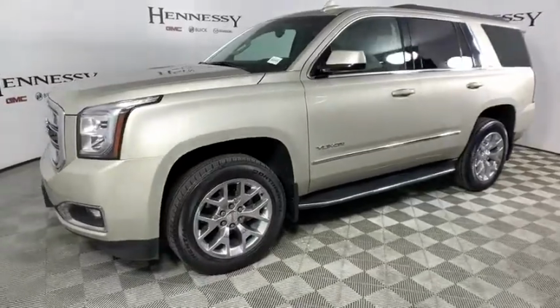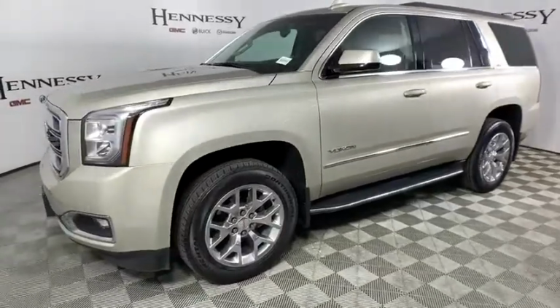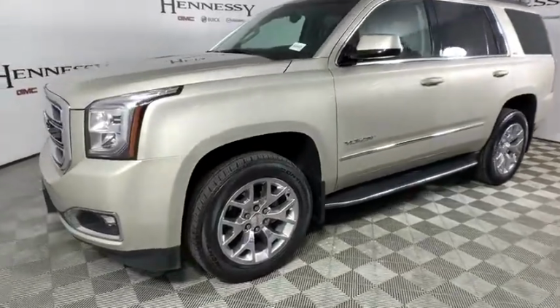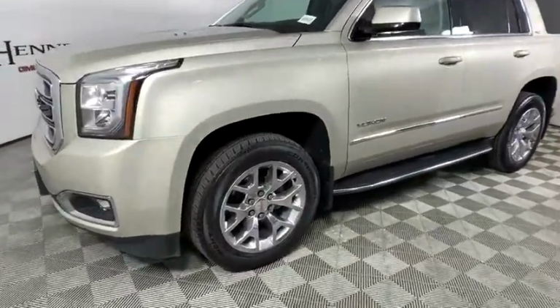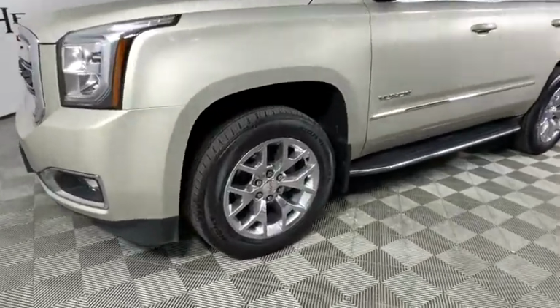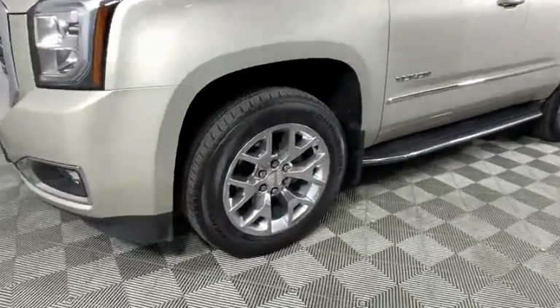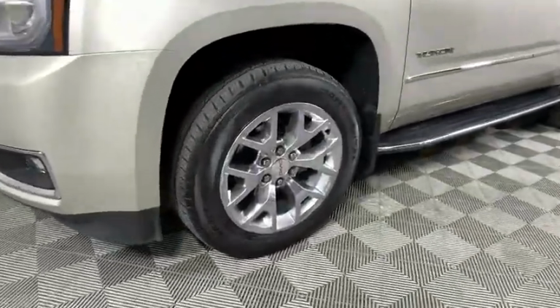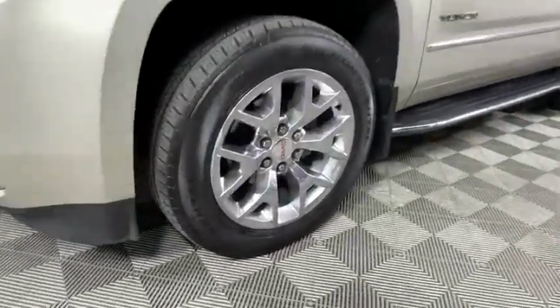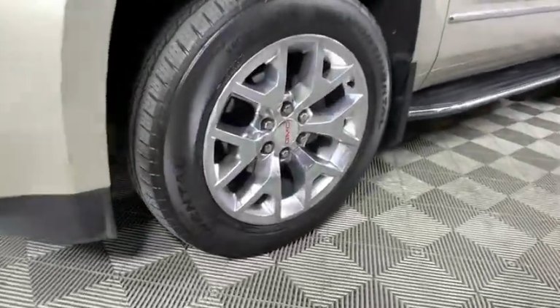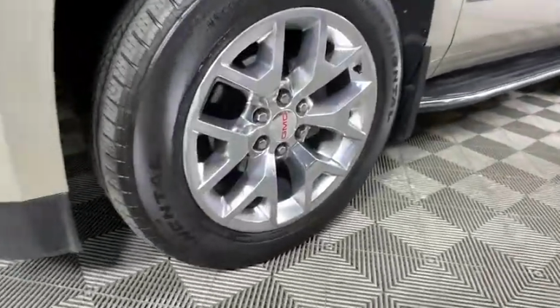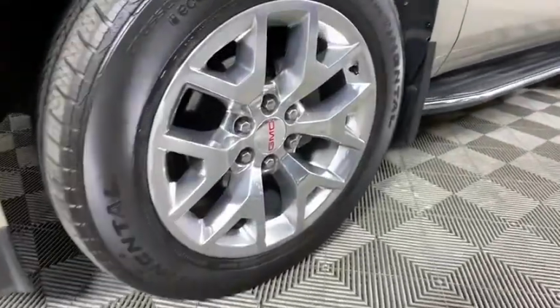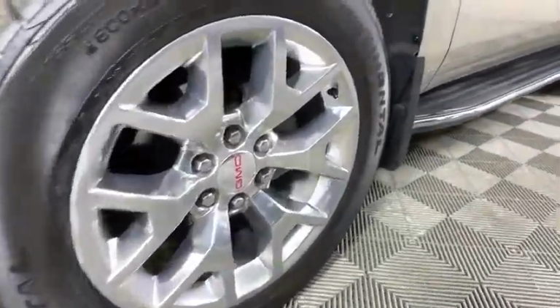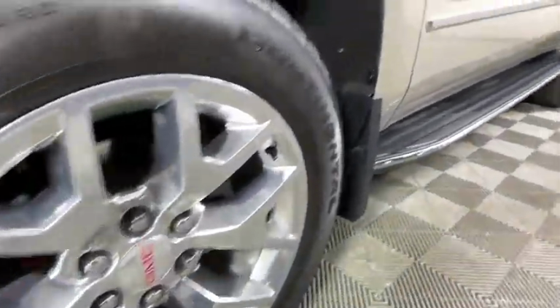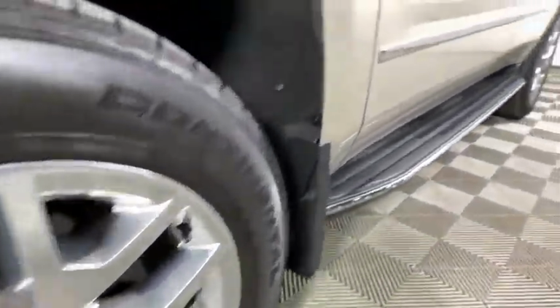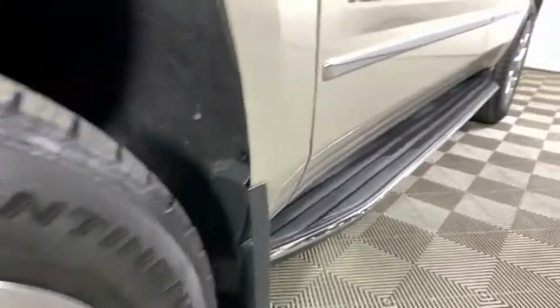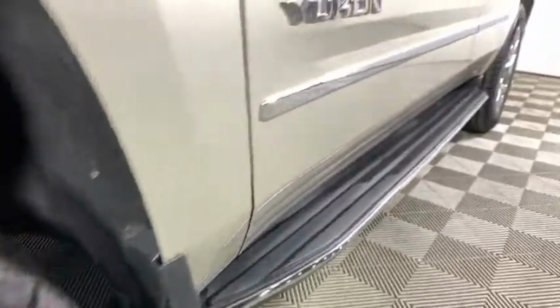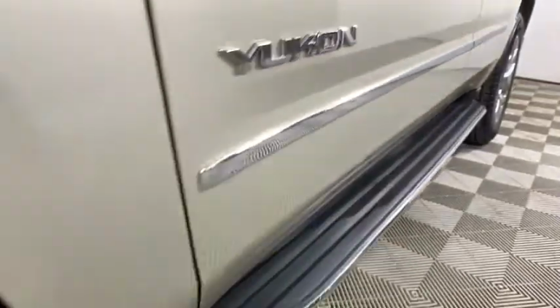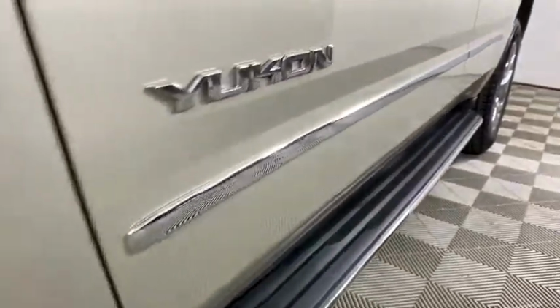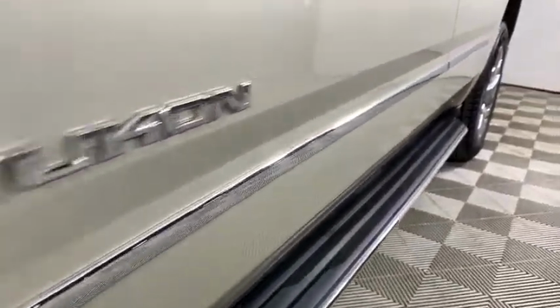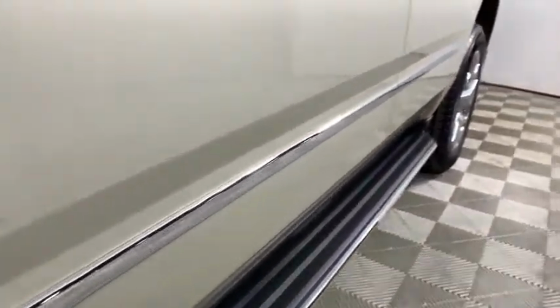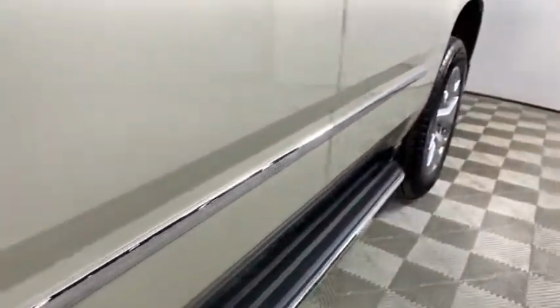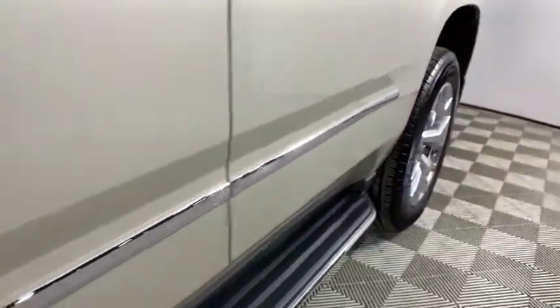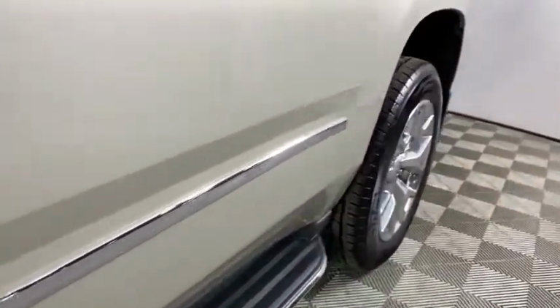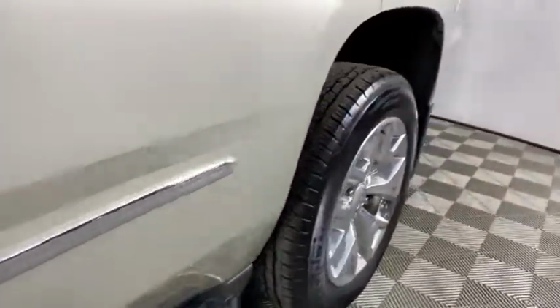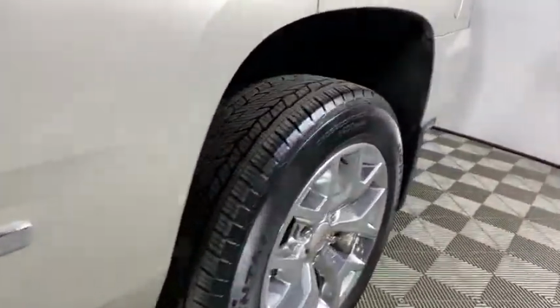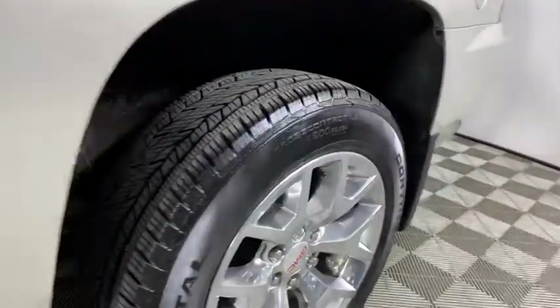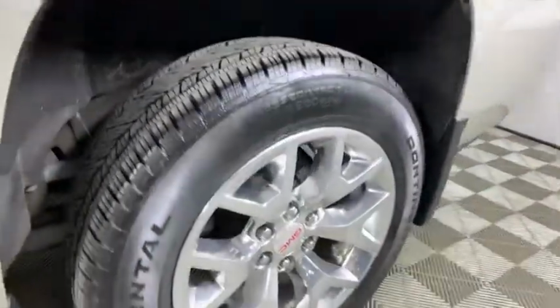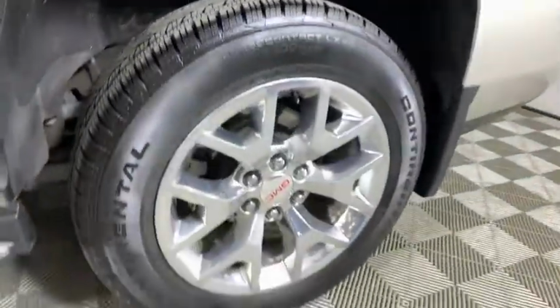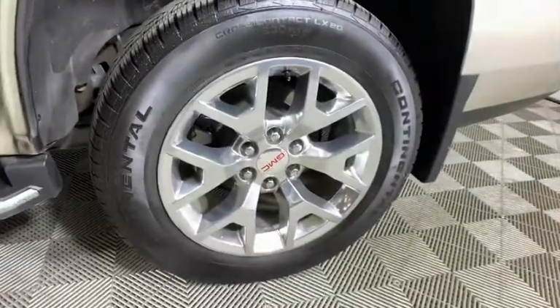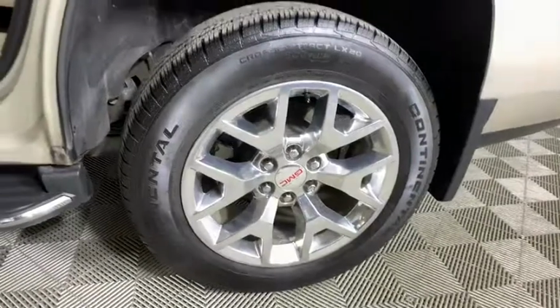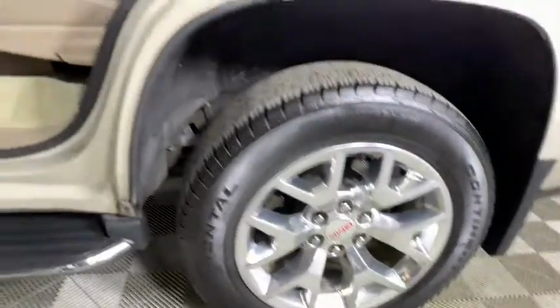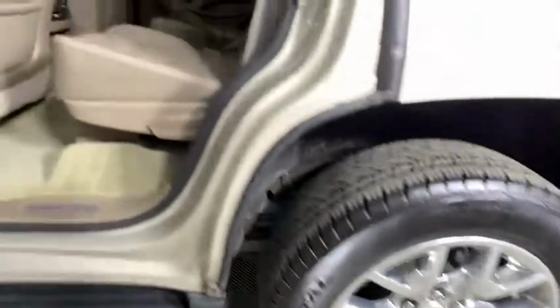Heated and cooled front seats, auto-dimming rear-view mirror, four-wheel disc brakes, universal garage door opener, security system, fog lights, electronic stability control, and compass.